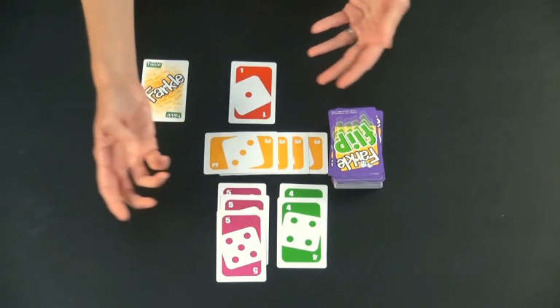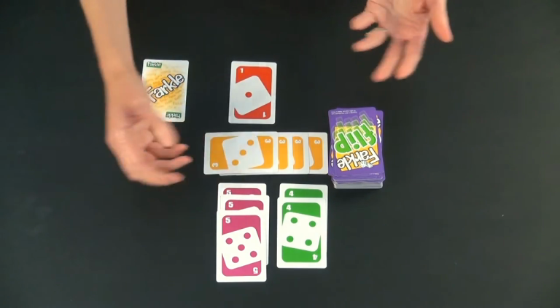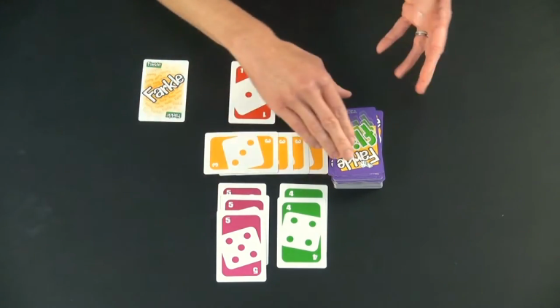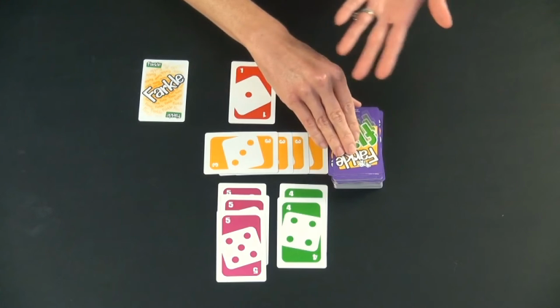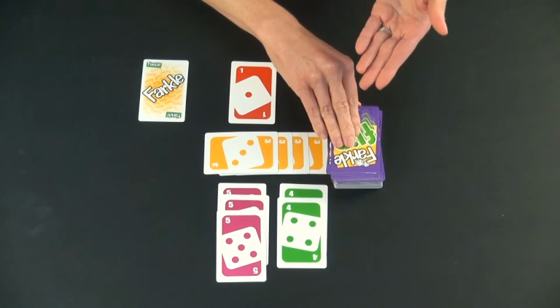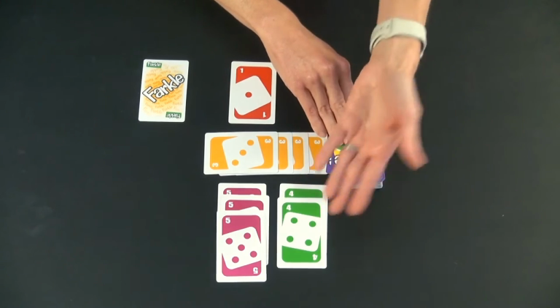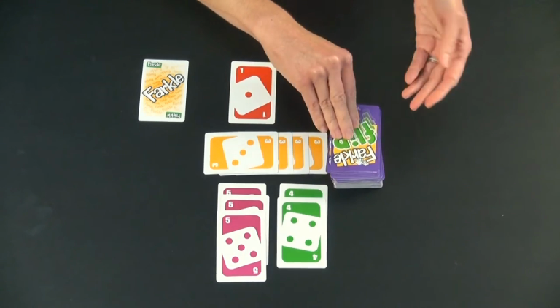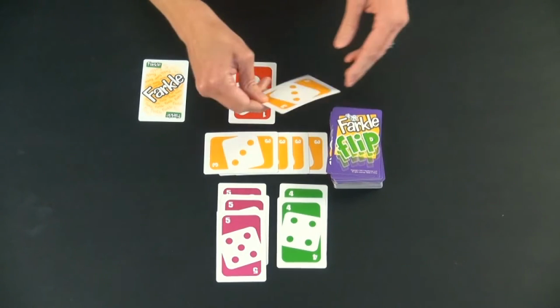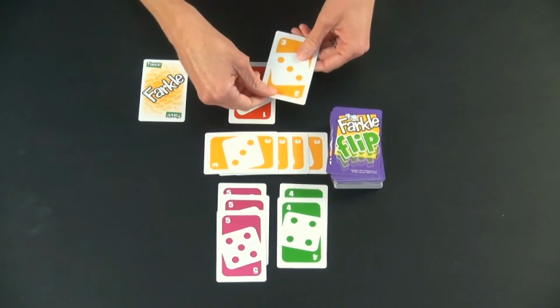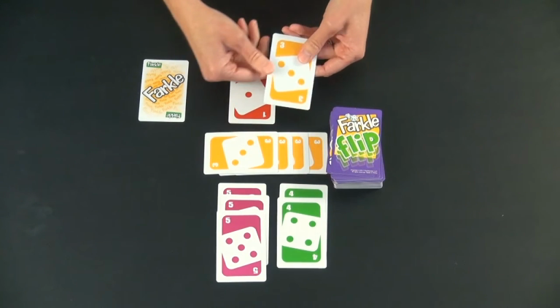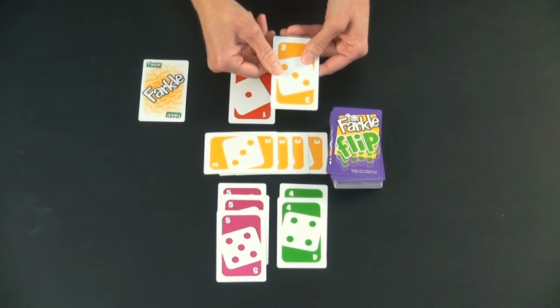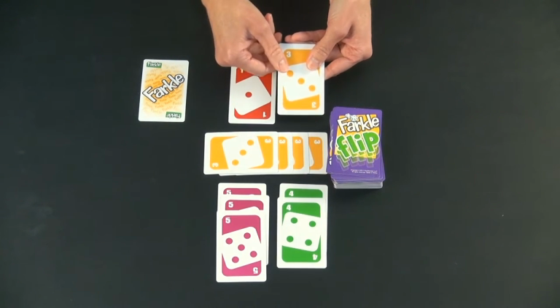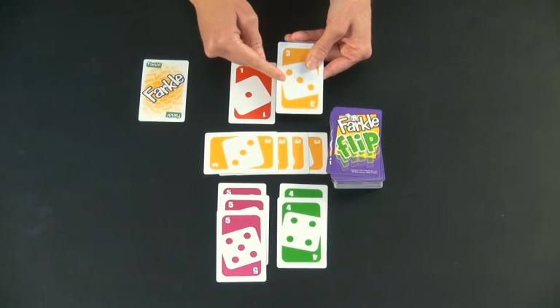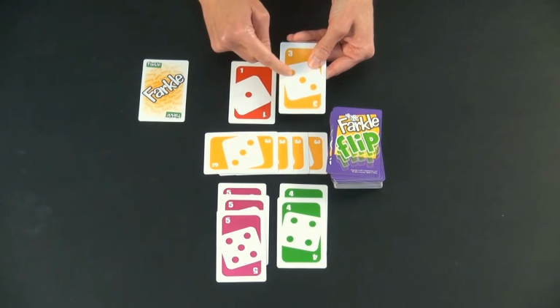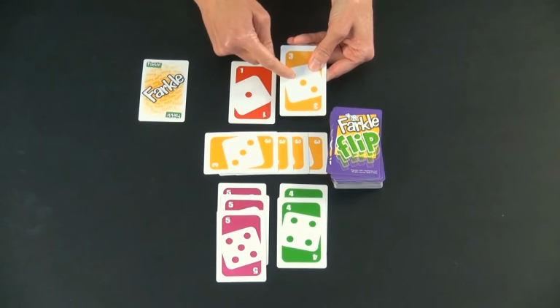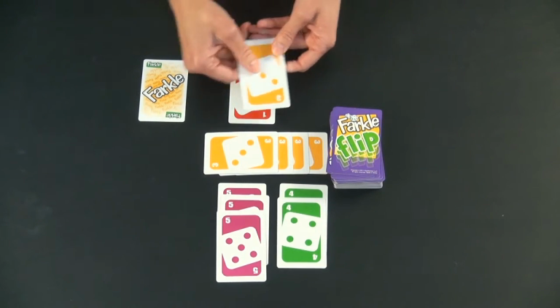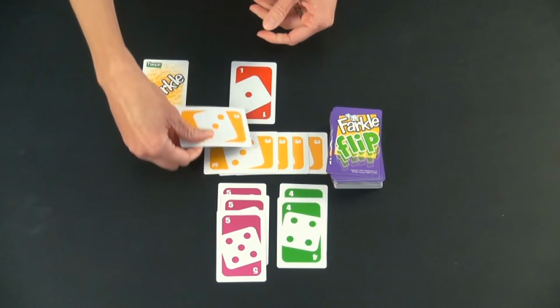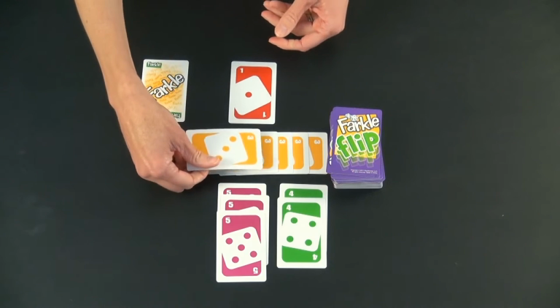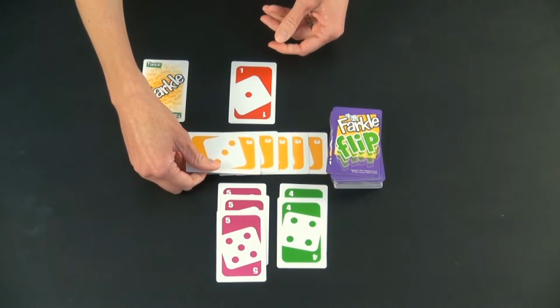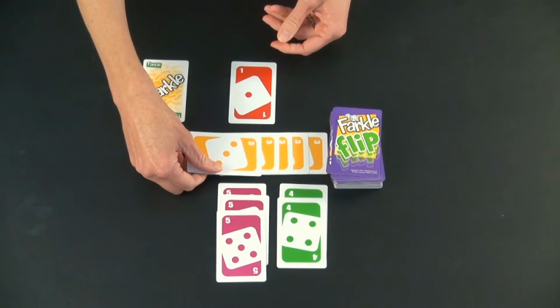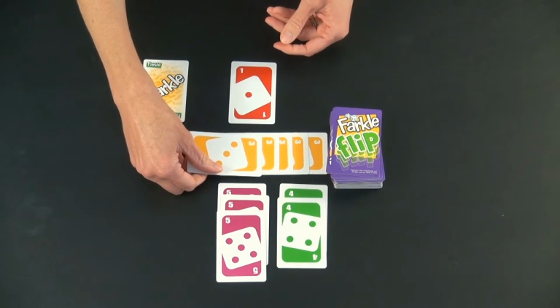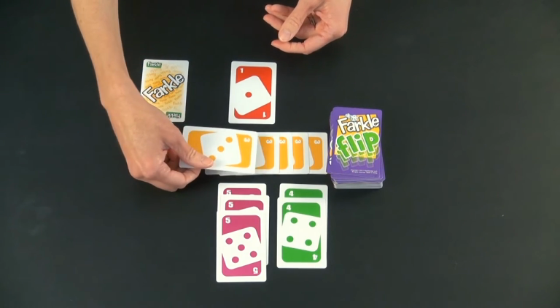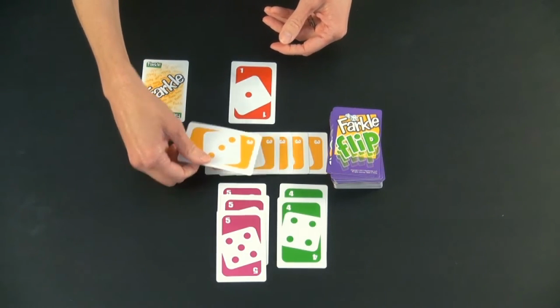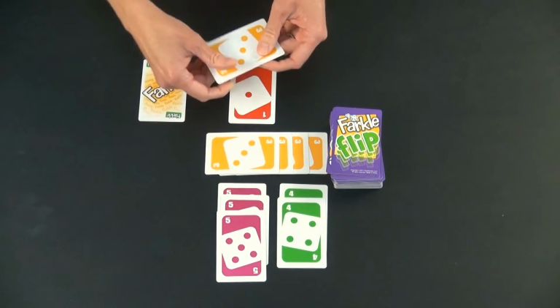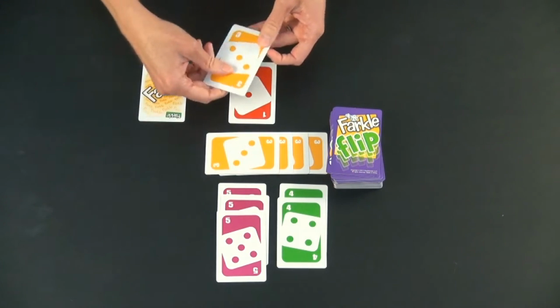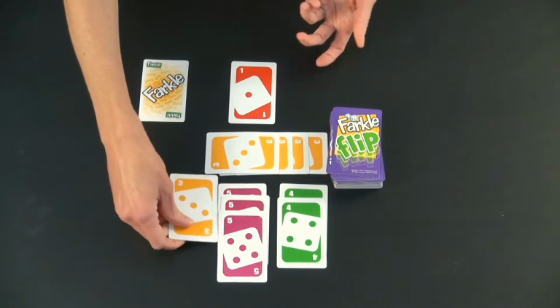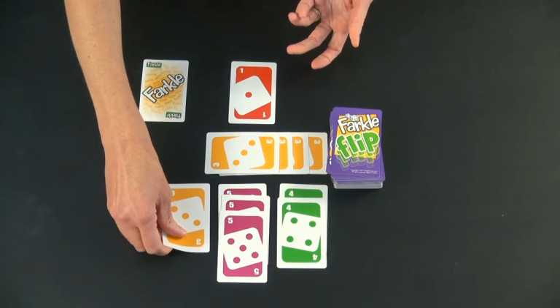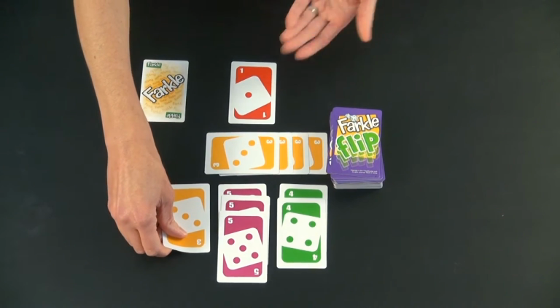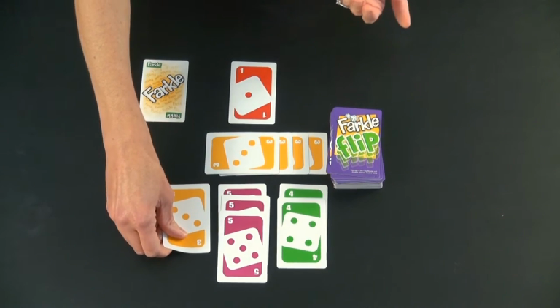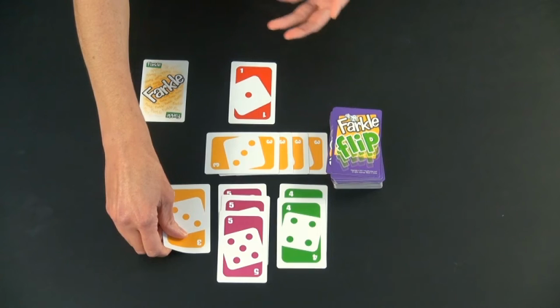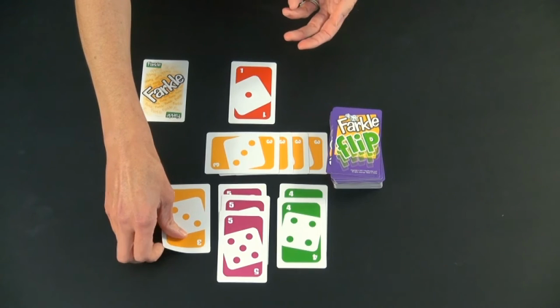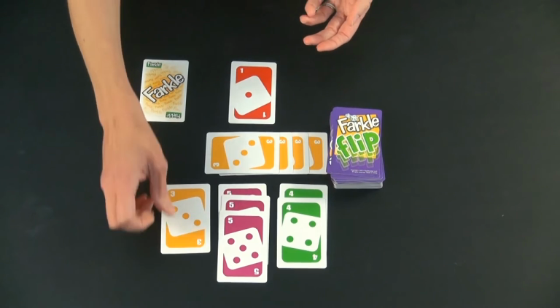Maybe they're hoping they get another five or a four, so they flip out another card. They got a three. They can't put it on the cards in the center — those are reserved for scoring. They can put it in front of themselves, and that's just fine.